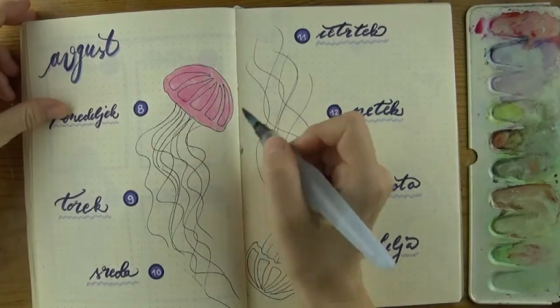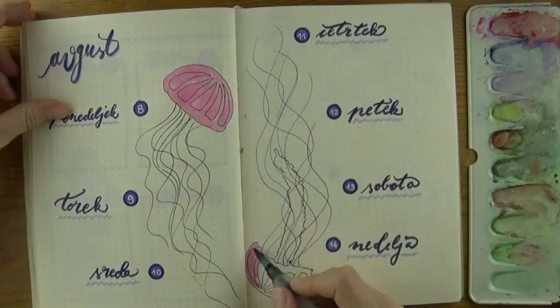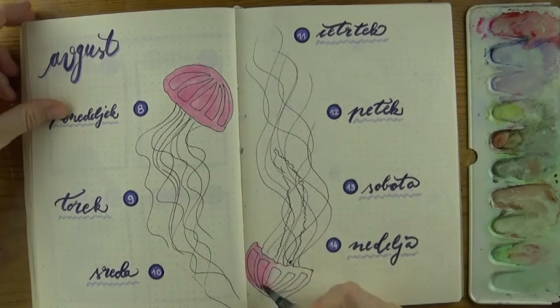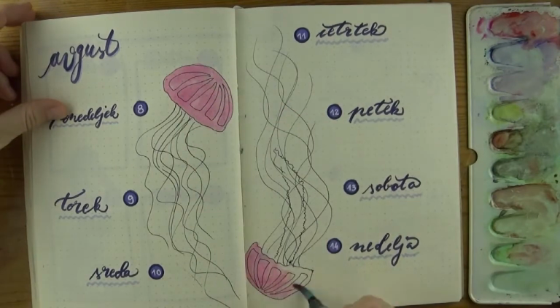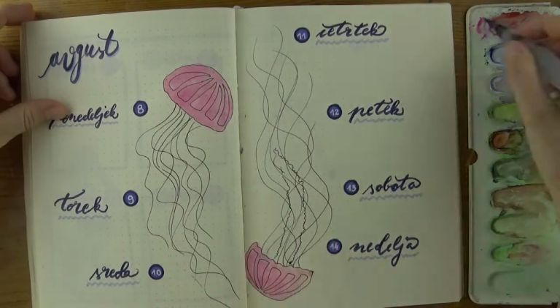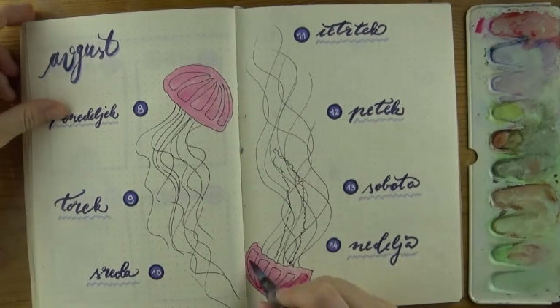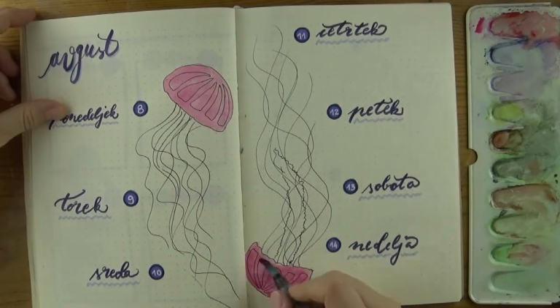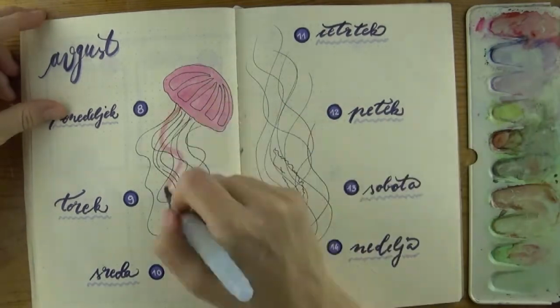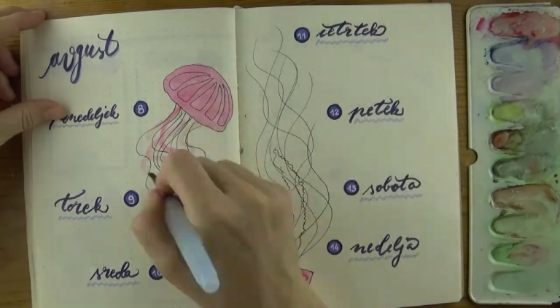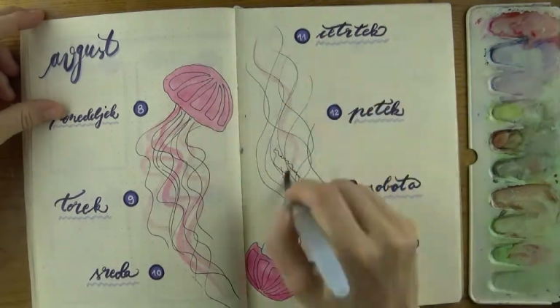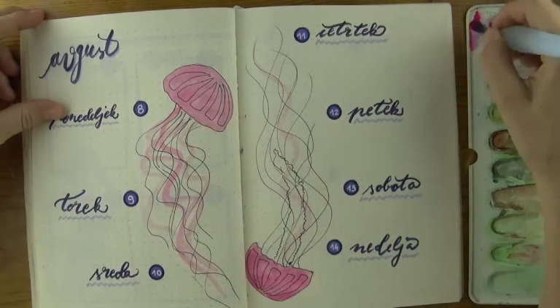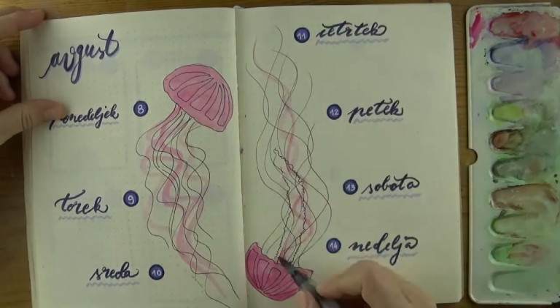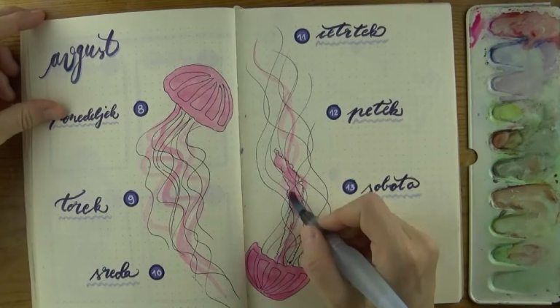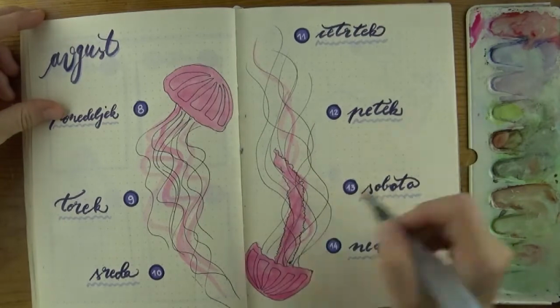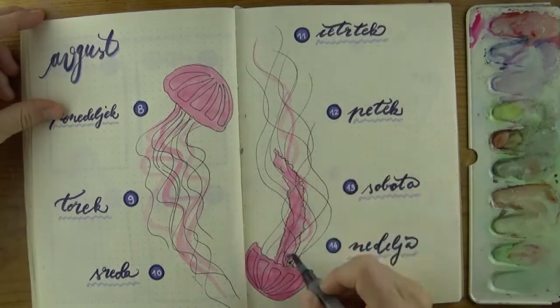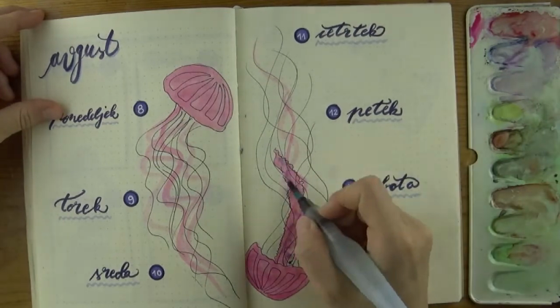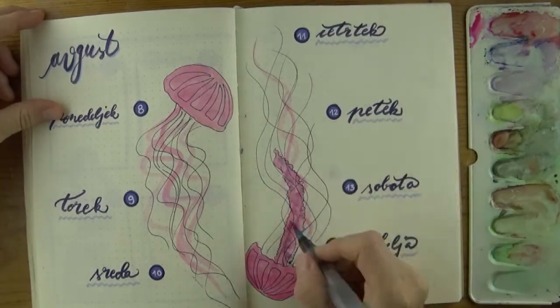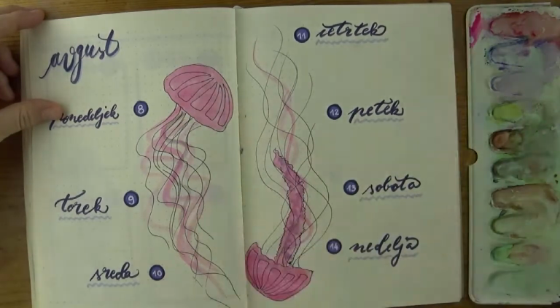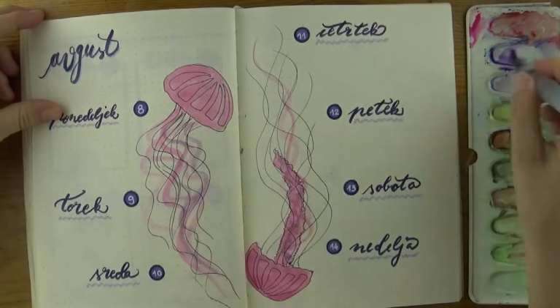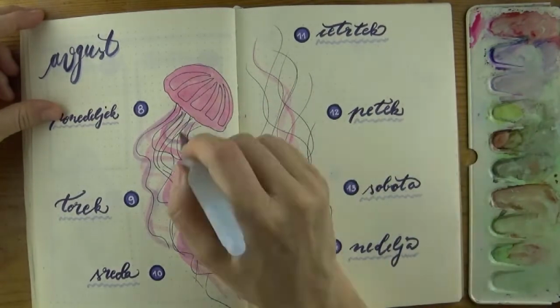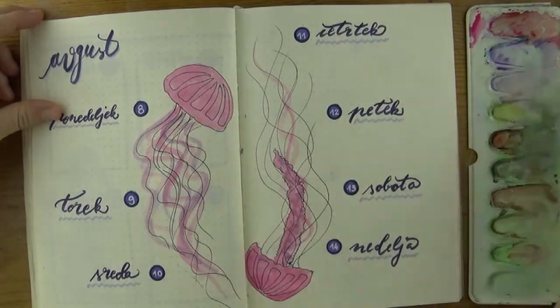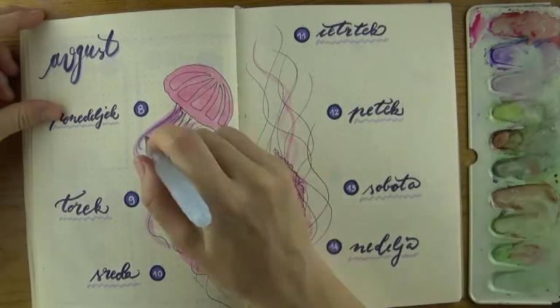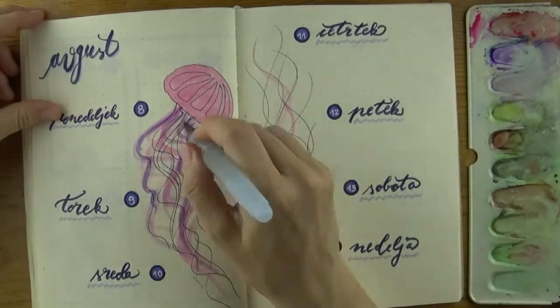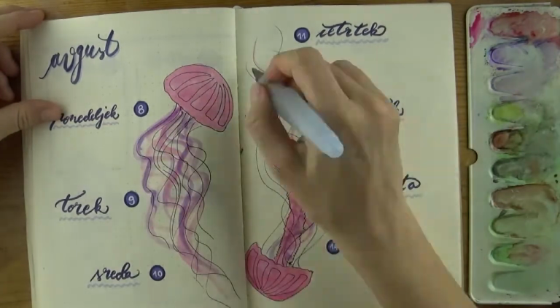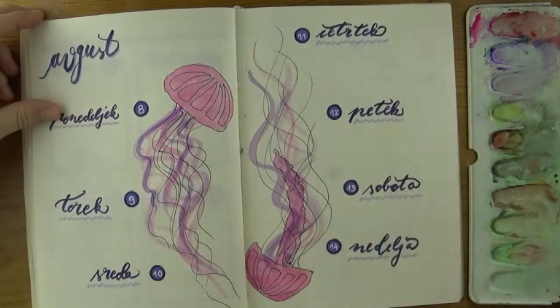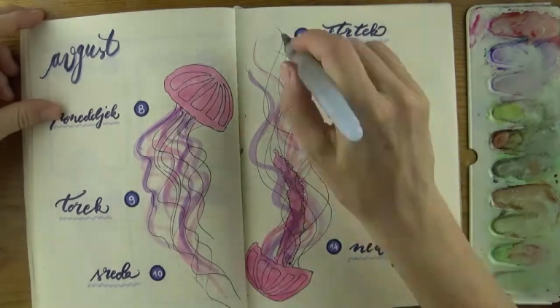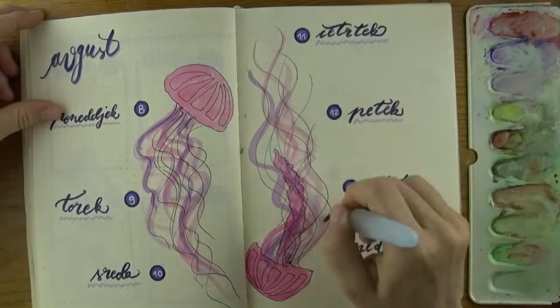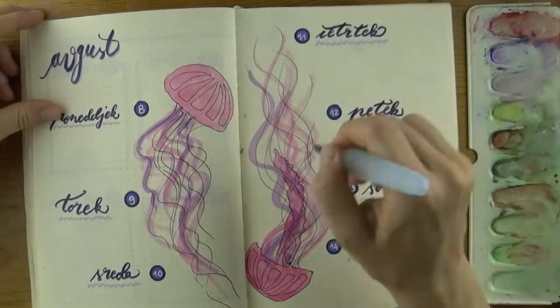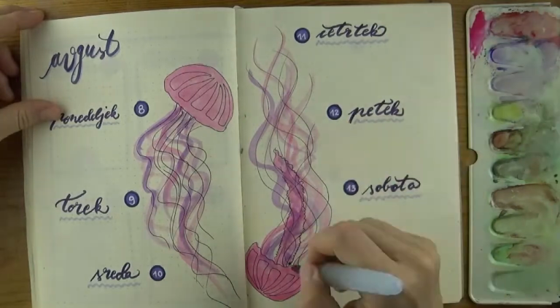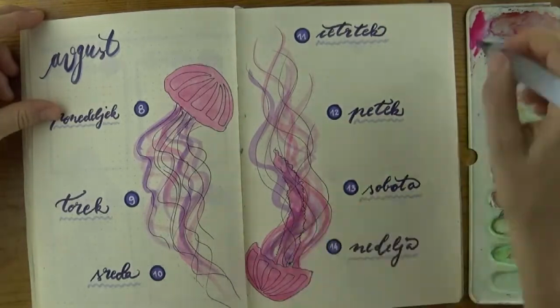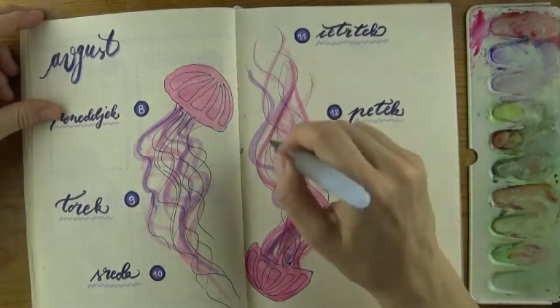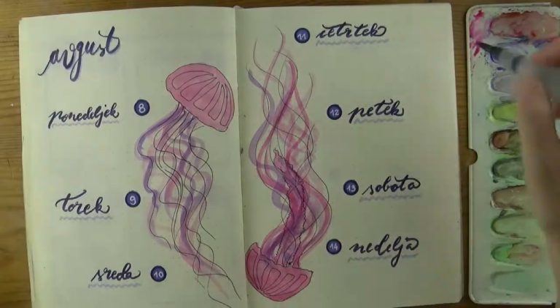Then I colored everything in with watercolors. I started with a pink wash over the jellyfish hood or bell and tentacles, then I switched to light violet to add some variation in color.